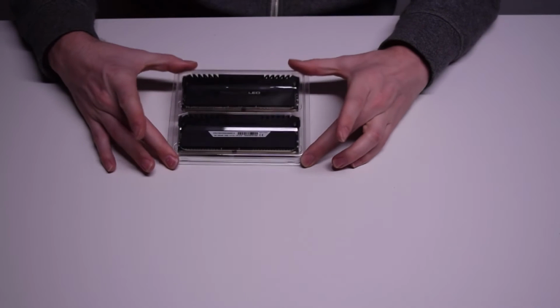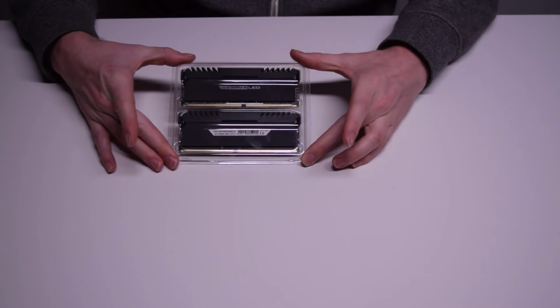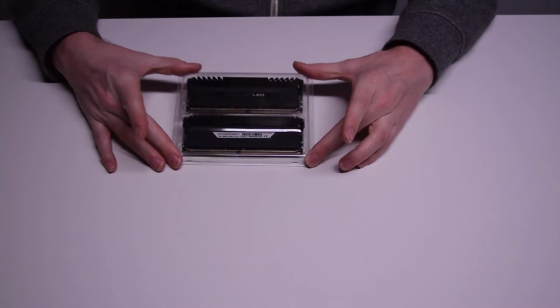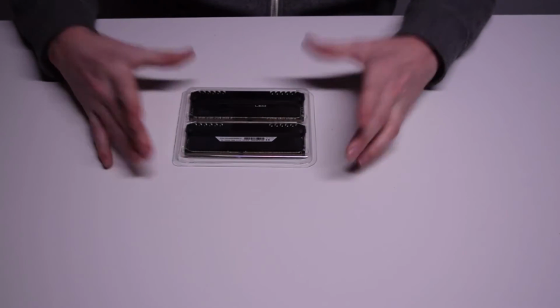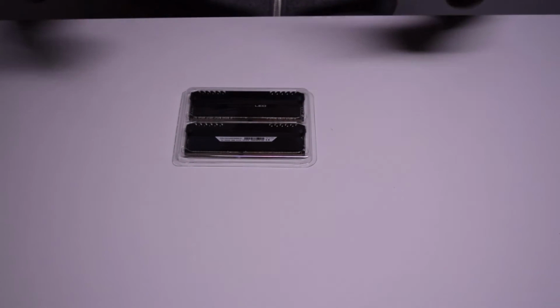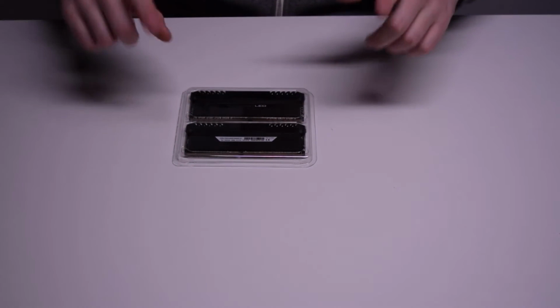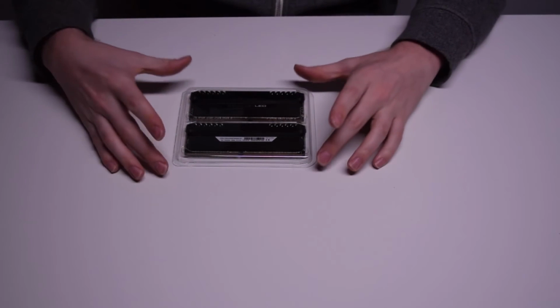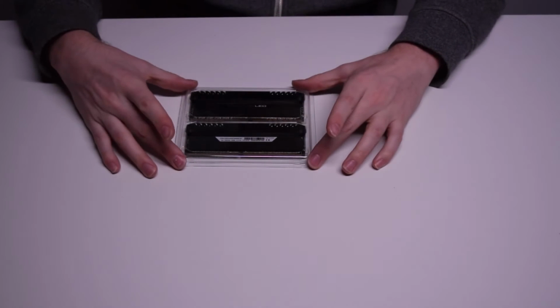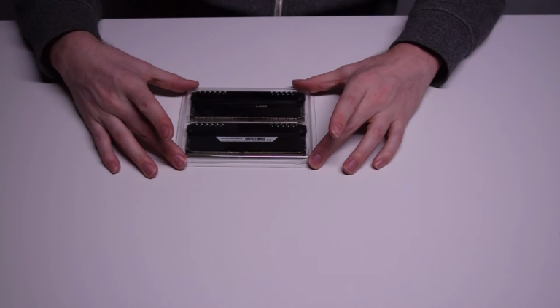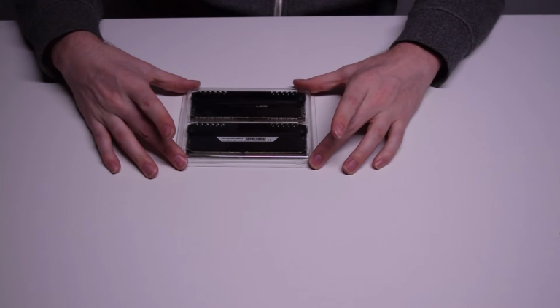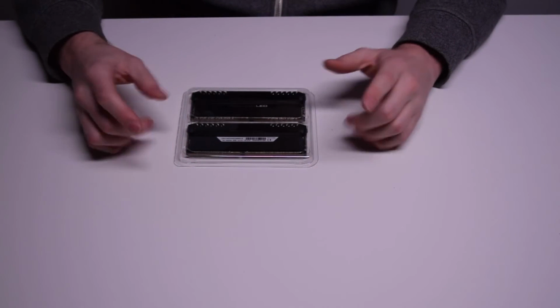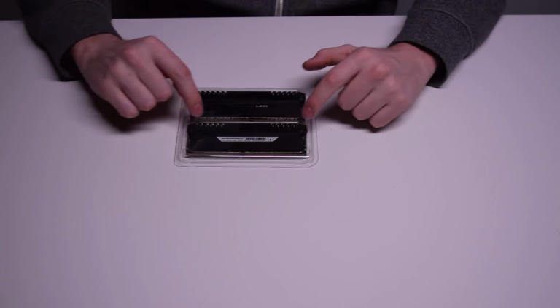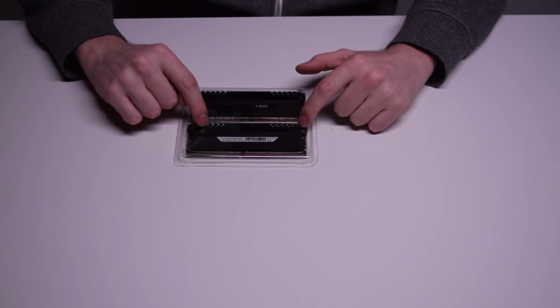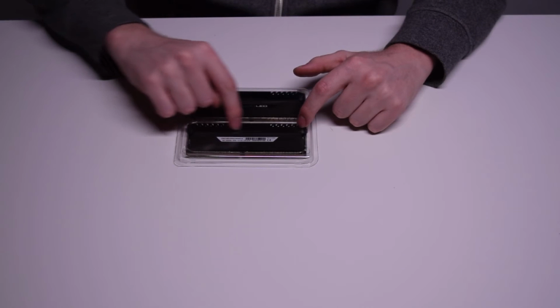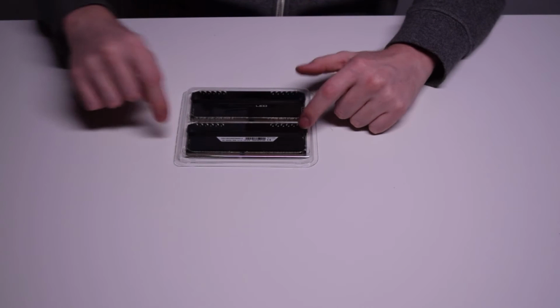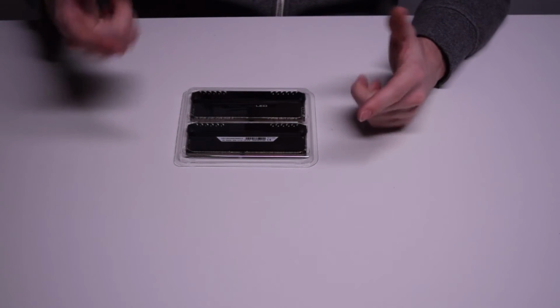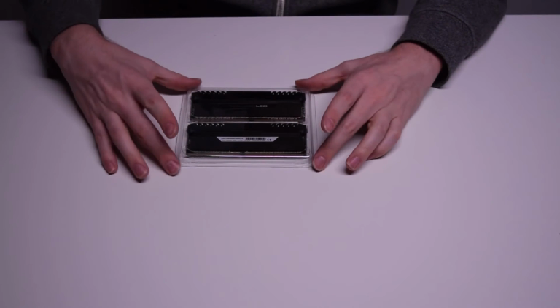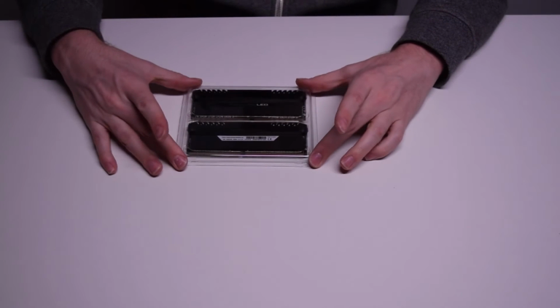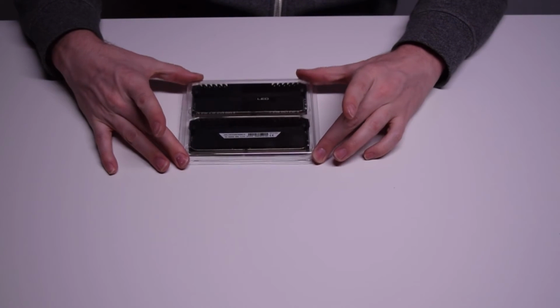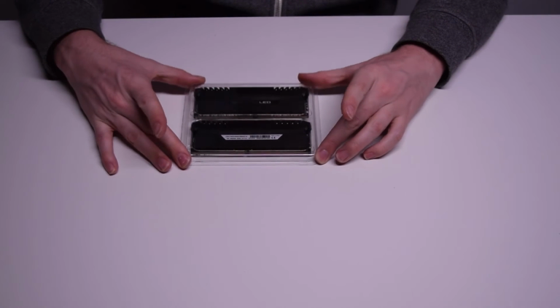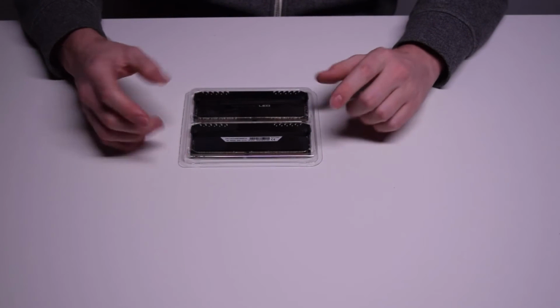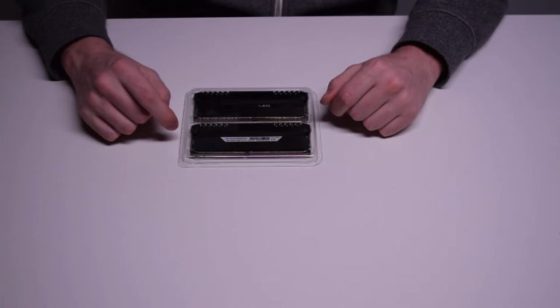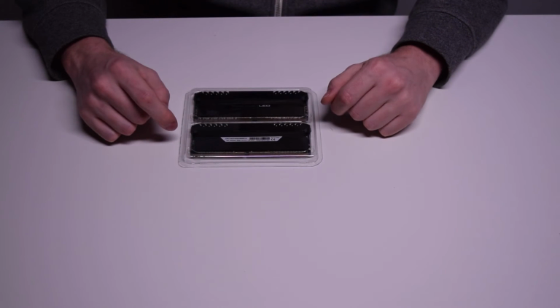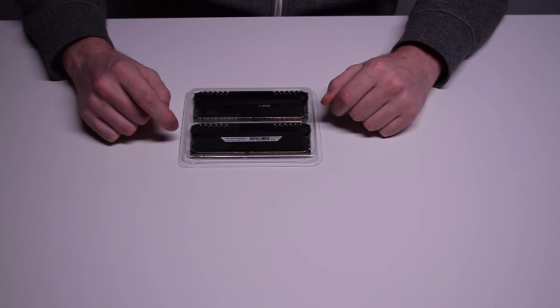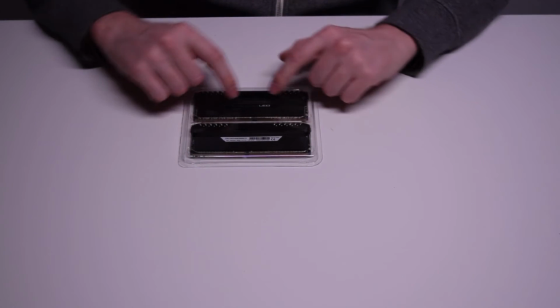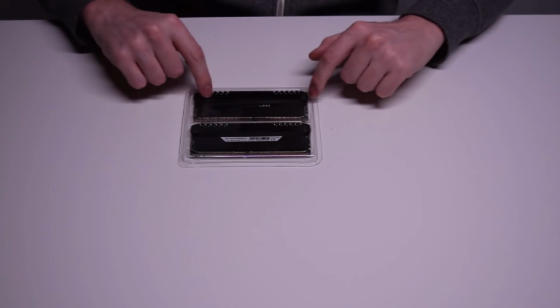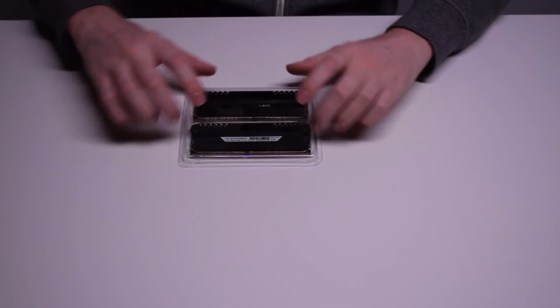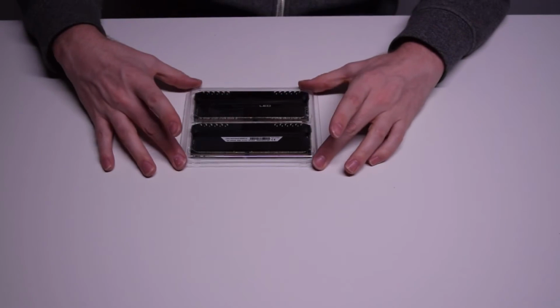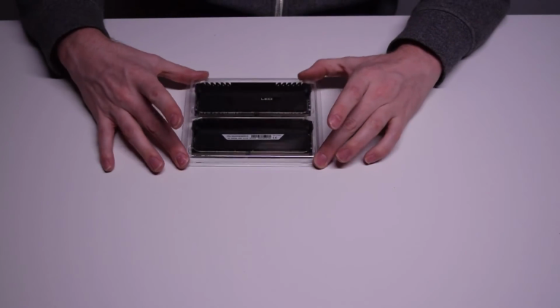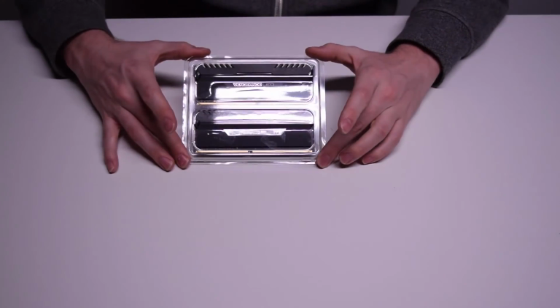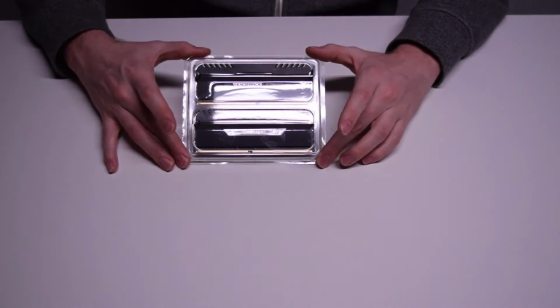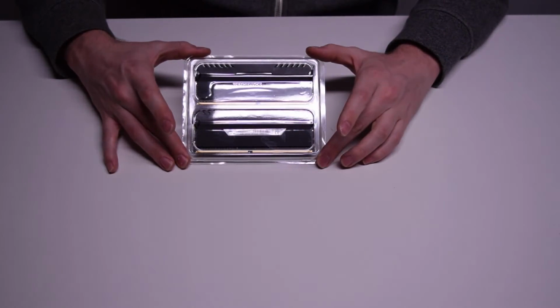Stay tuned — right after this you'll see we'll go into another video where I show you me putting these in and actually lighting these up, so take a look at that.